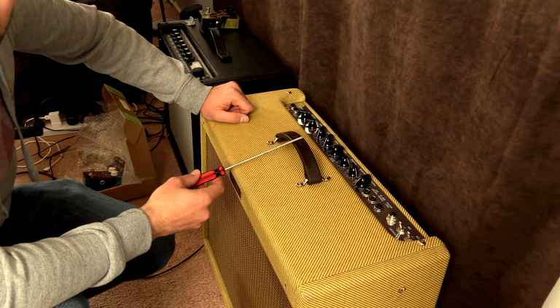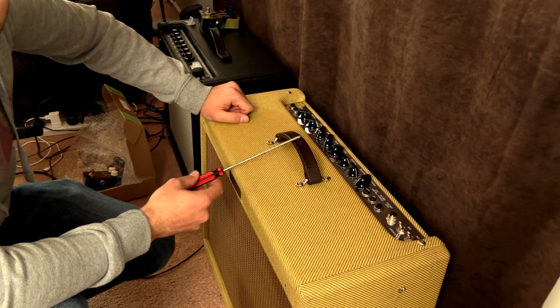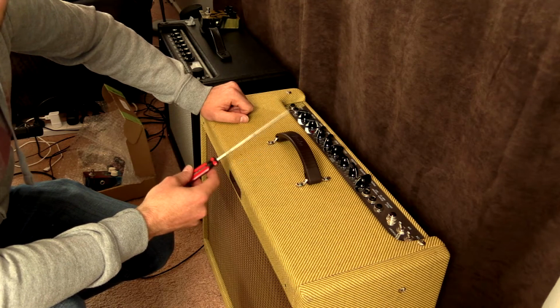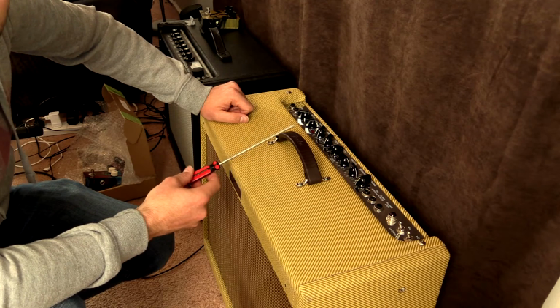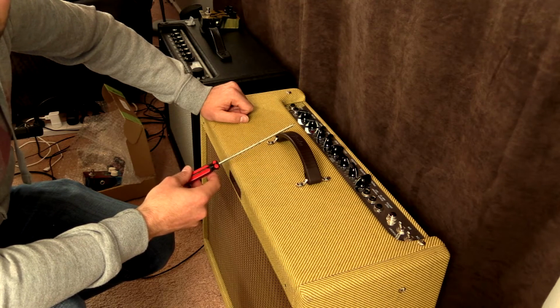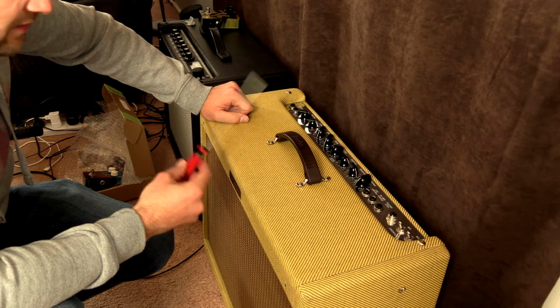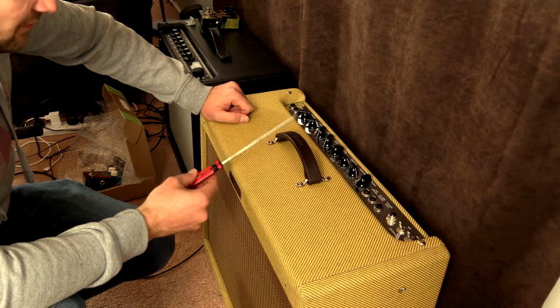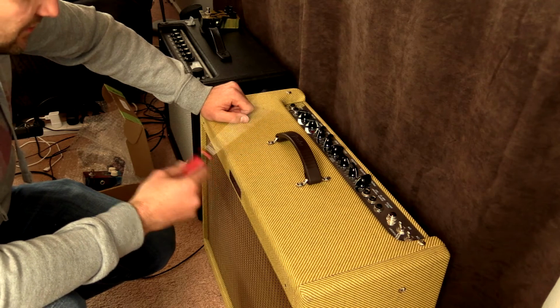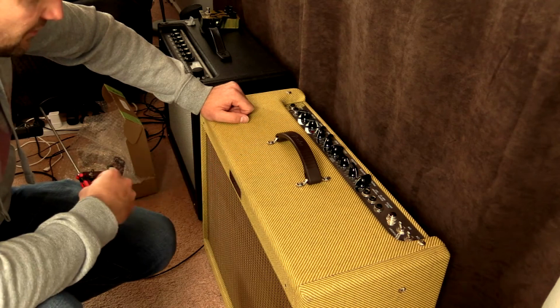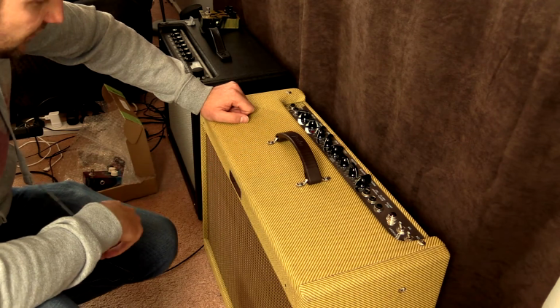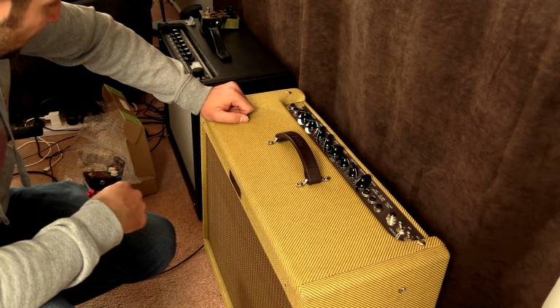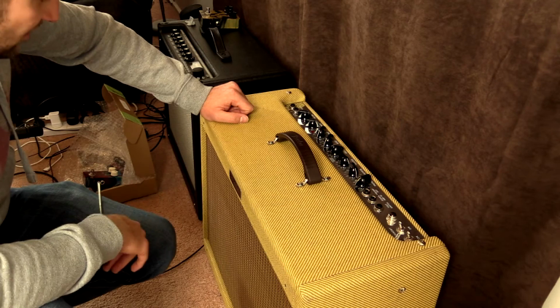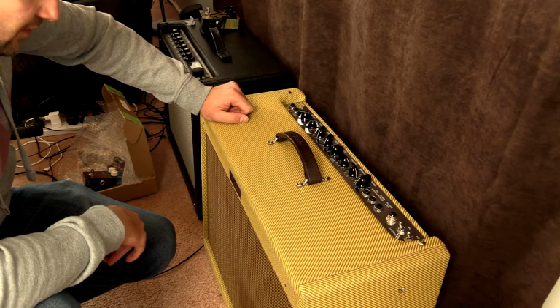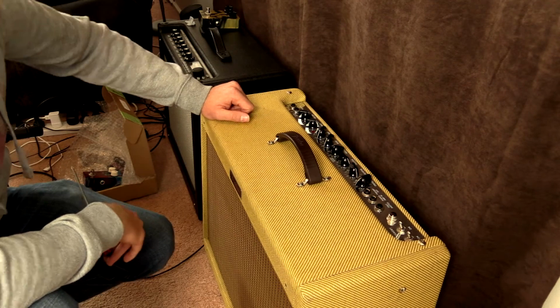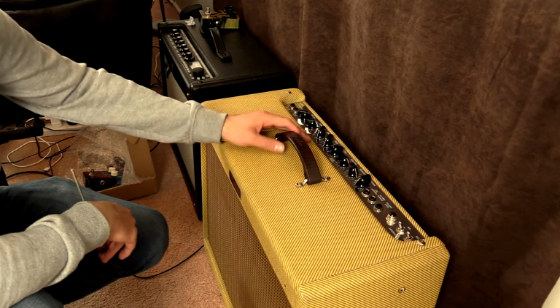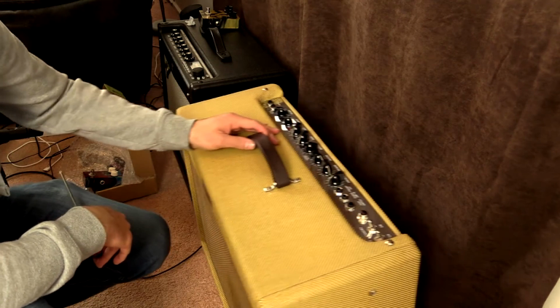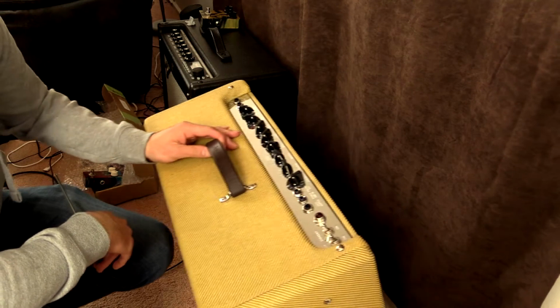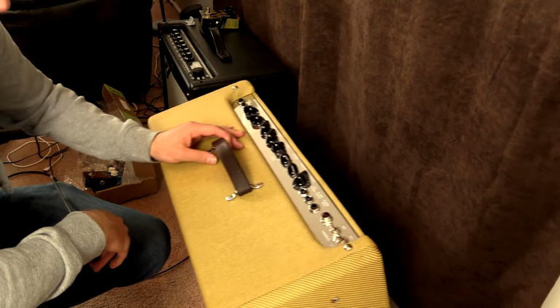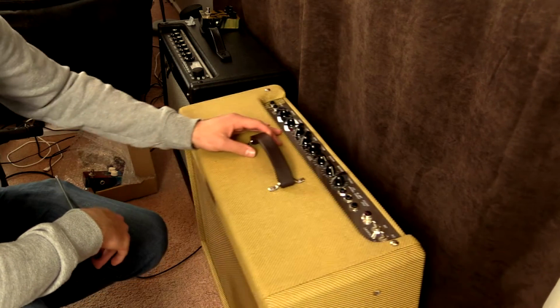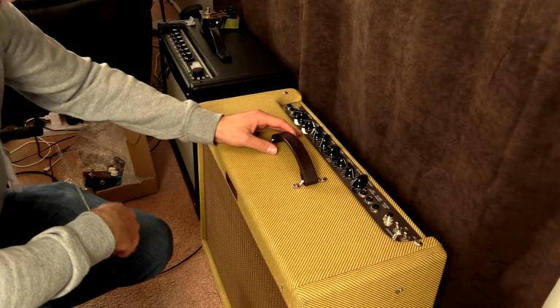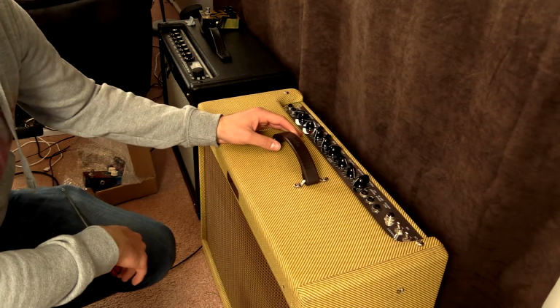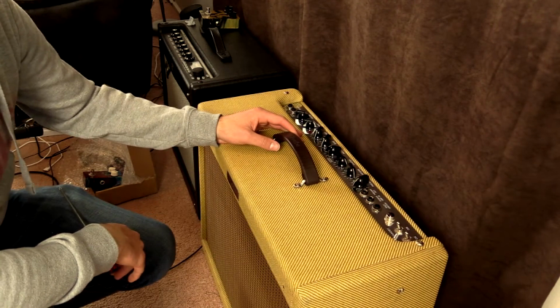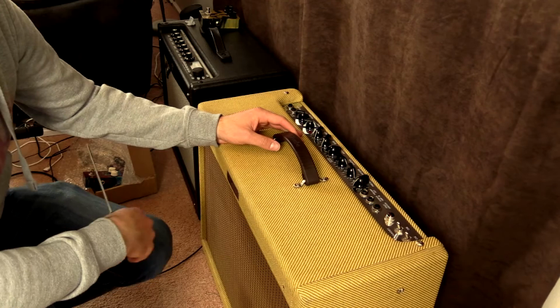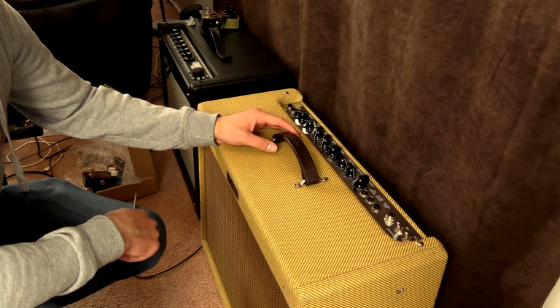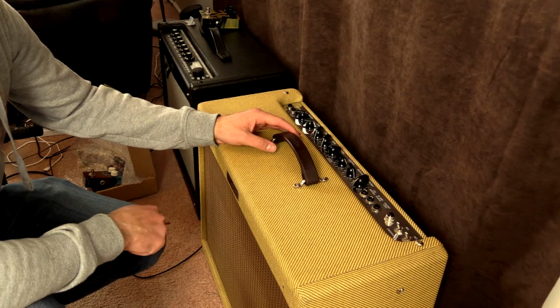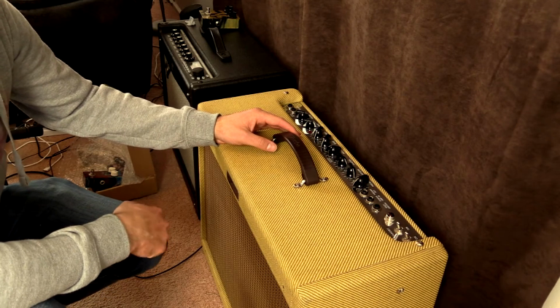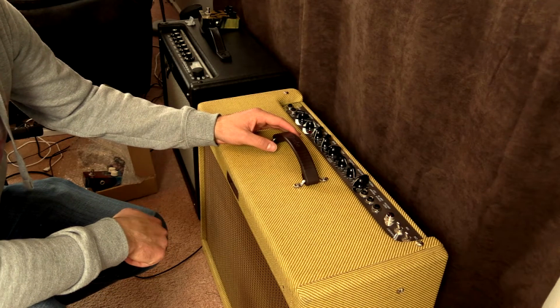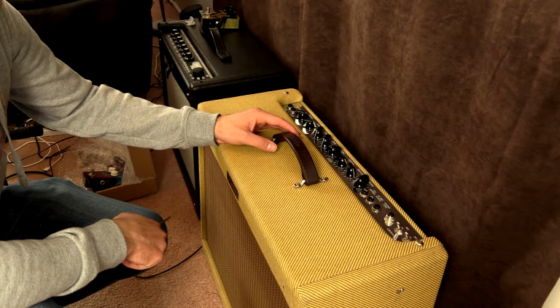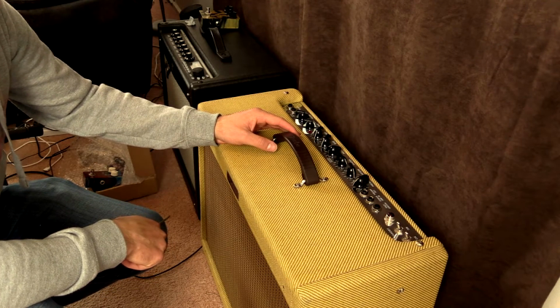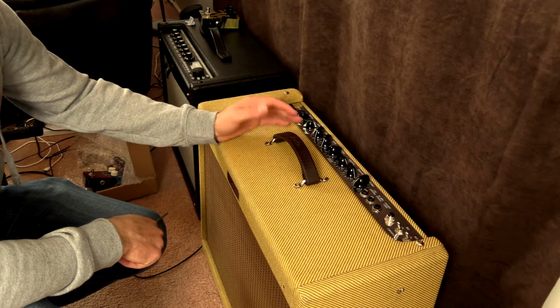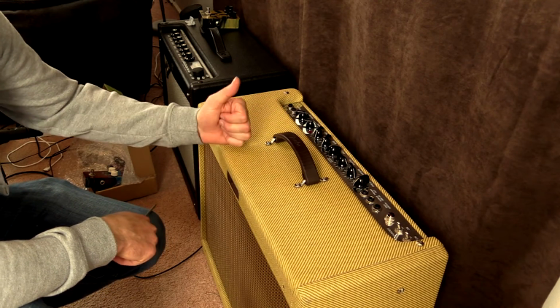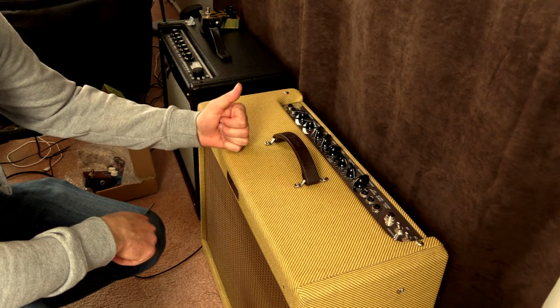There's a link on screen — you can check out my other video I posted recently about the different handles Fender are using now. Very cool. Thanks for watching; if you have any comments or questions leave them below and I'll get back to you as soon as I can. Take it easy, see ya.